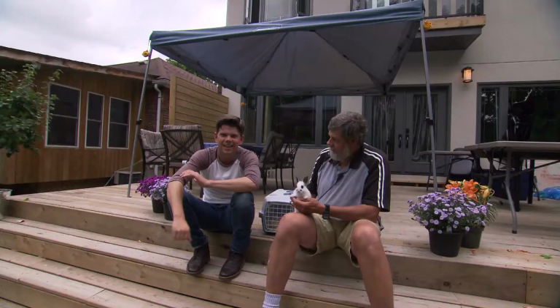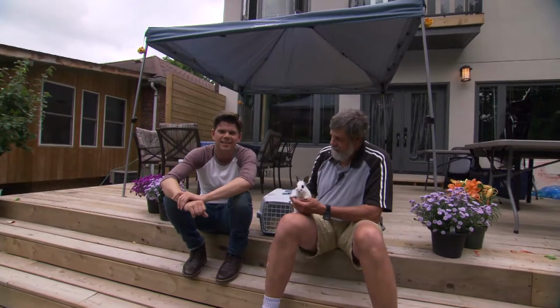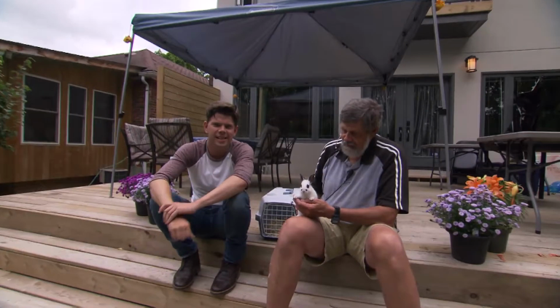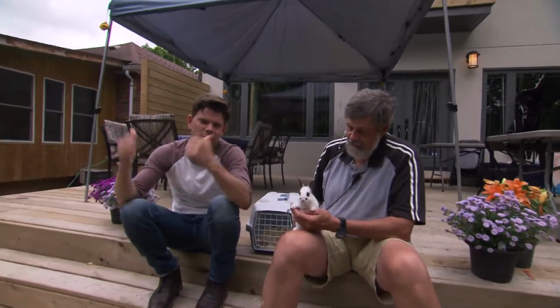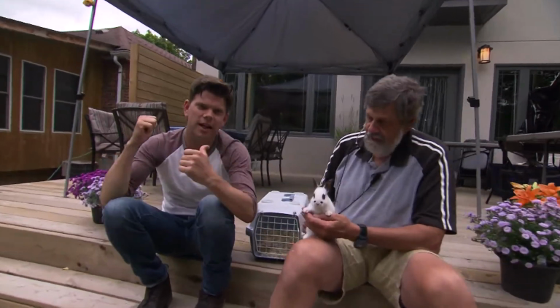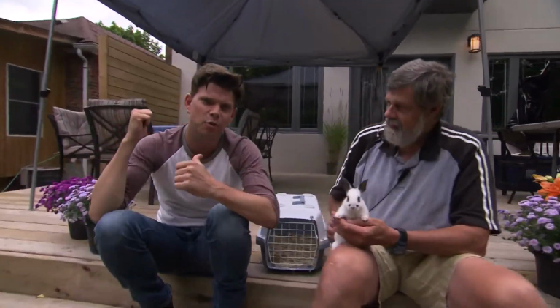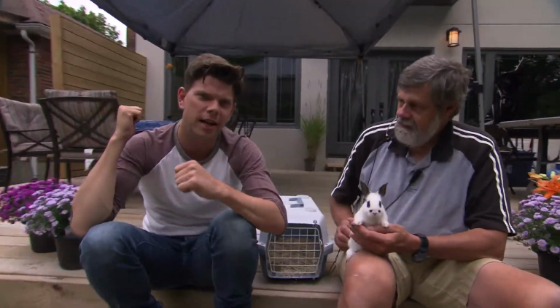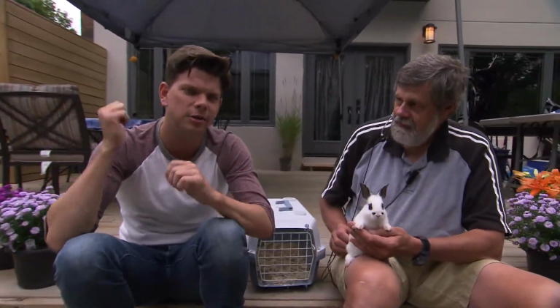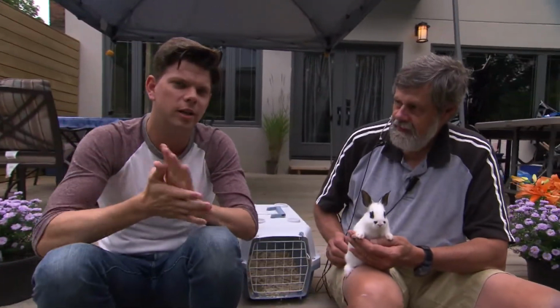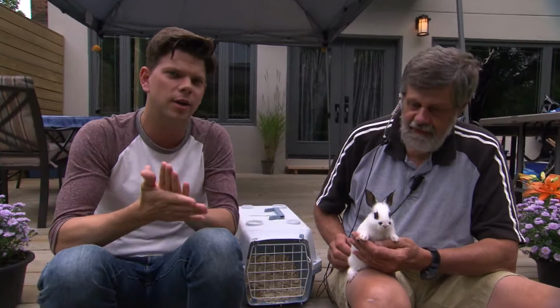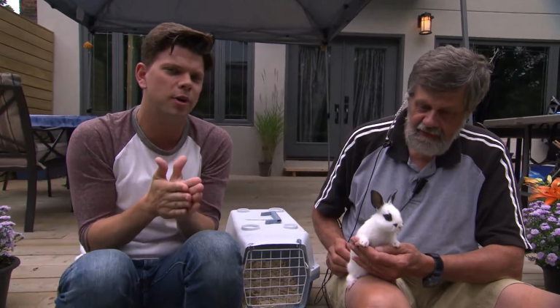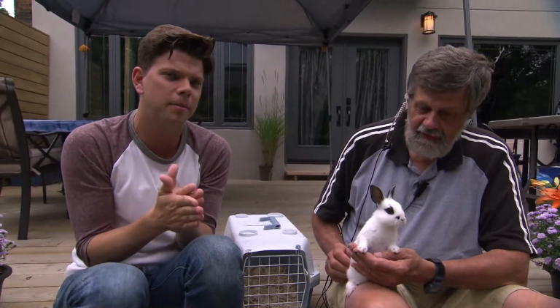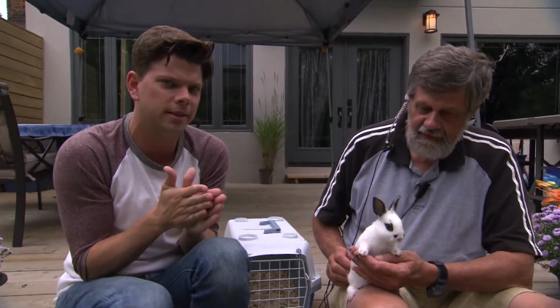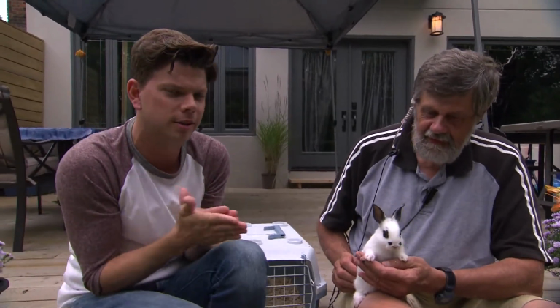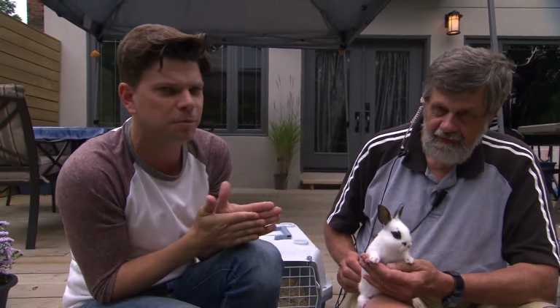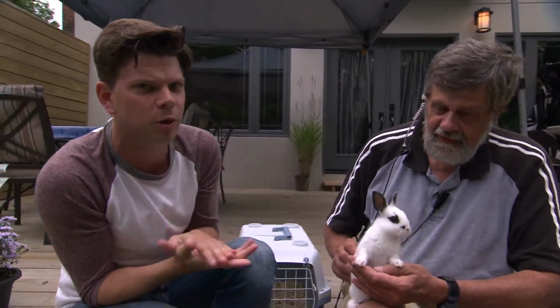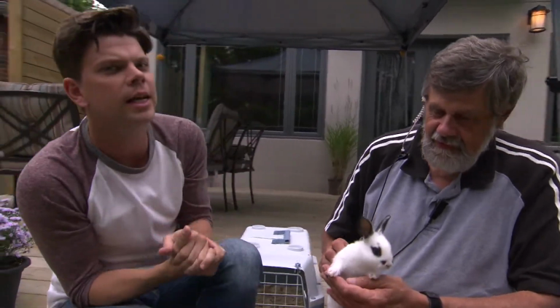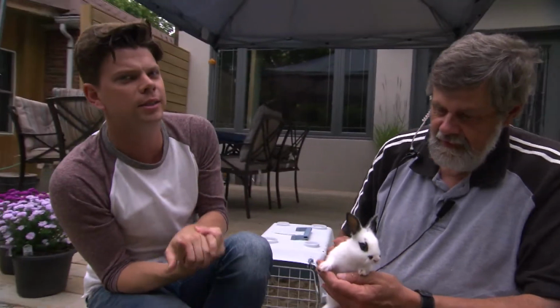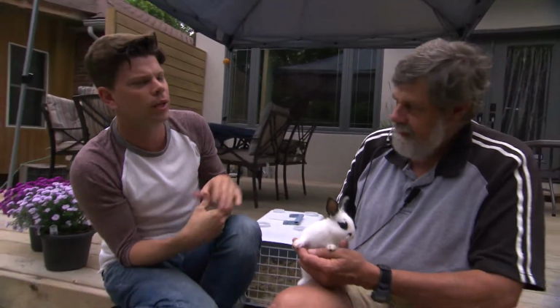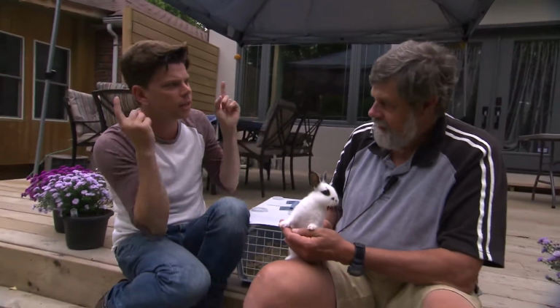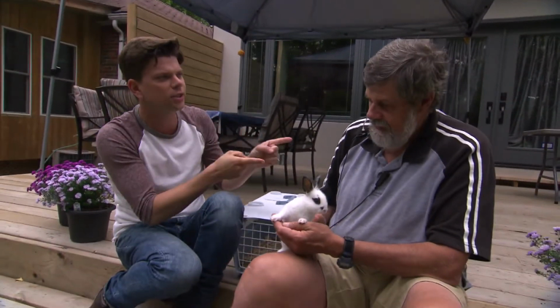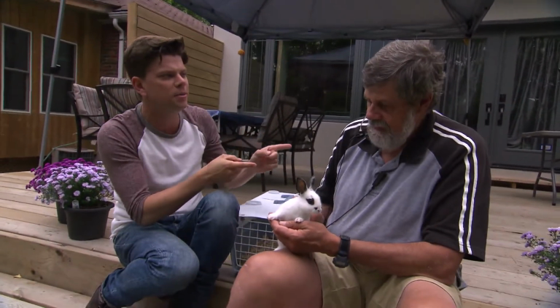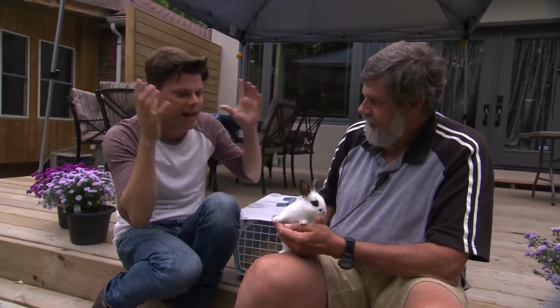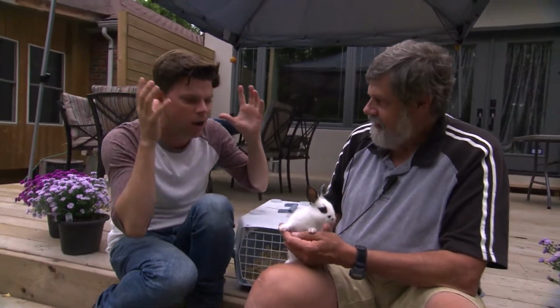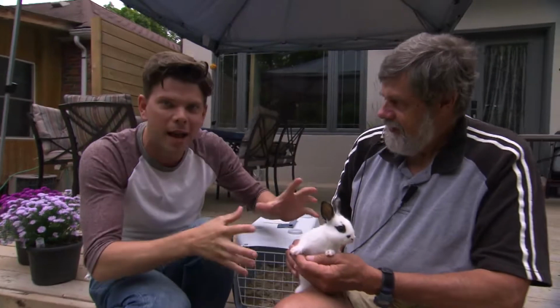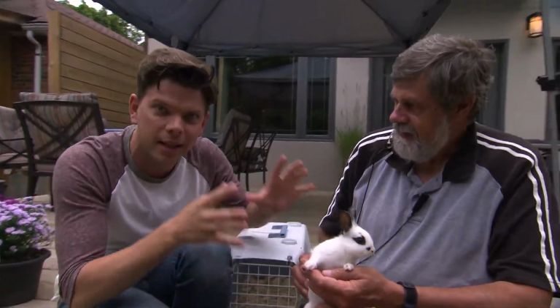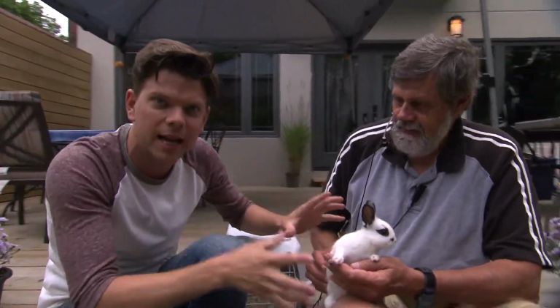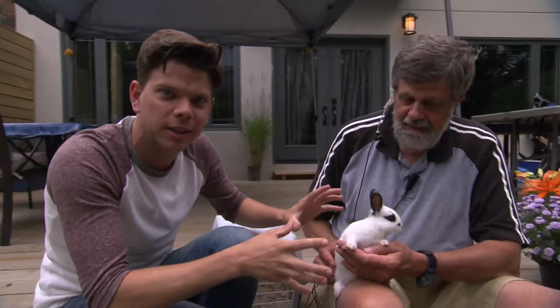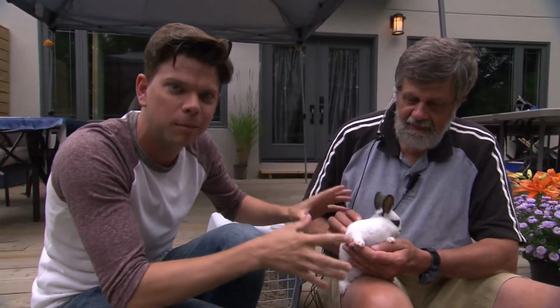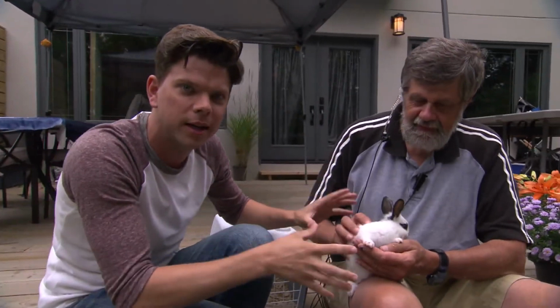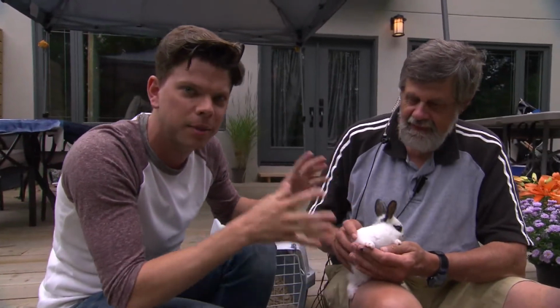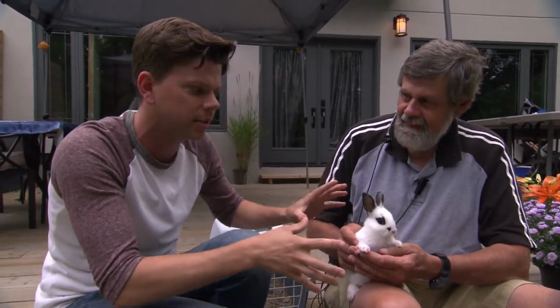Hey guys, Andy here outside the prank house and we are getting ready to prank a babysitter. It's a little special one this week because we got Jim and a rabbit that will actually help prank the babysitter.